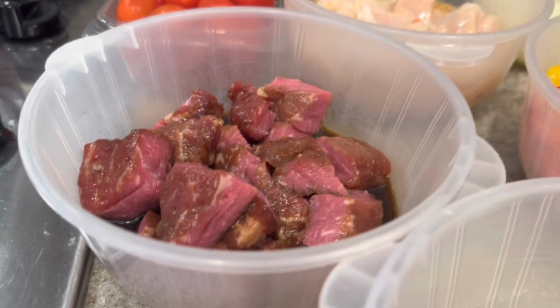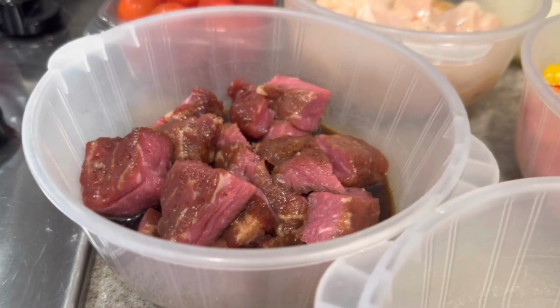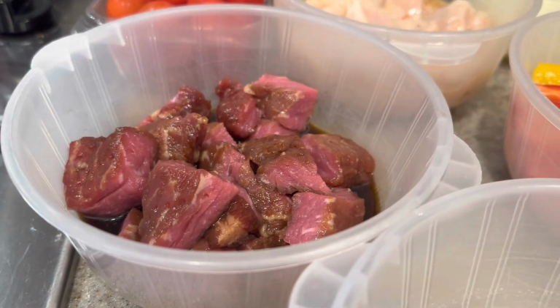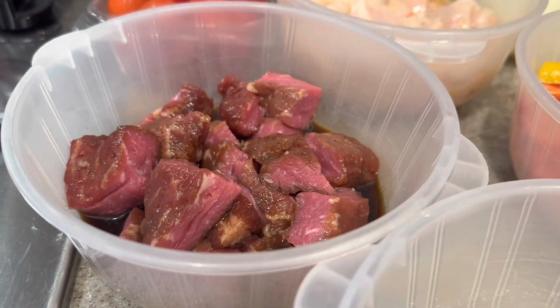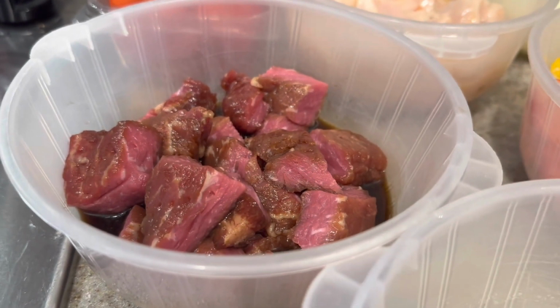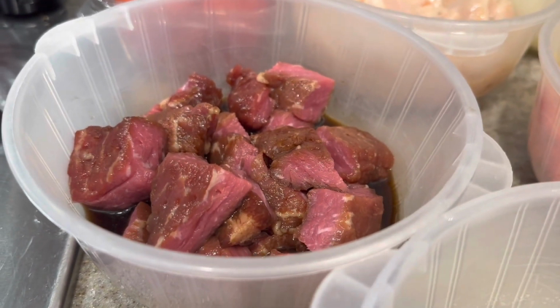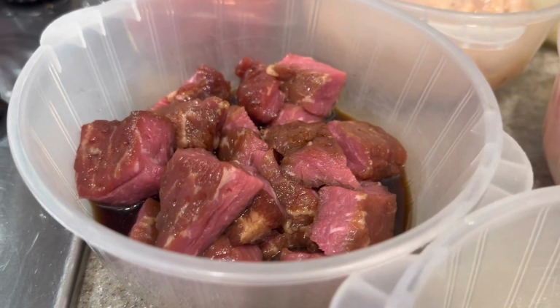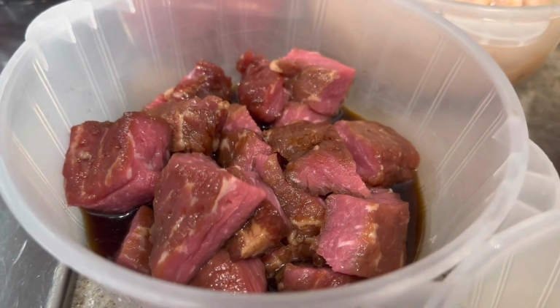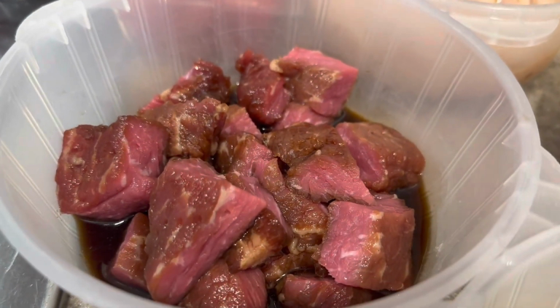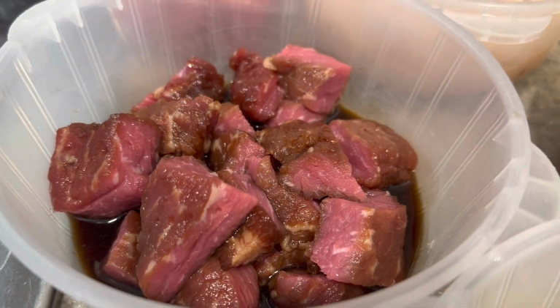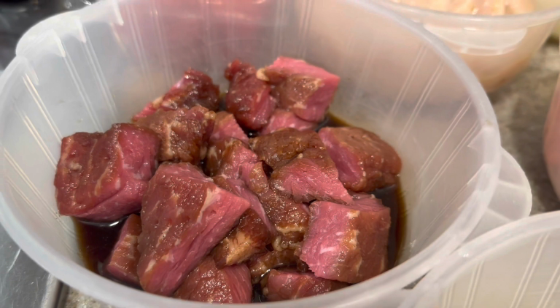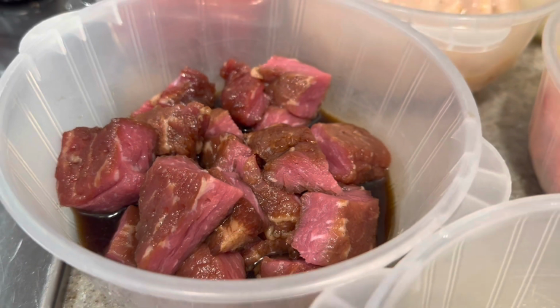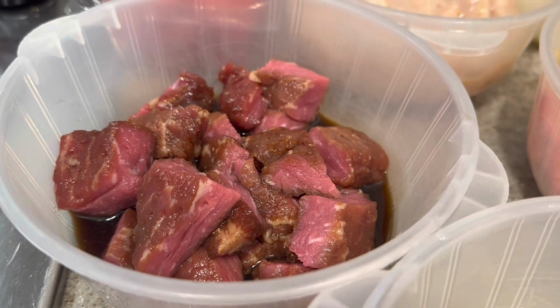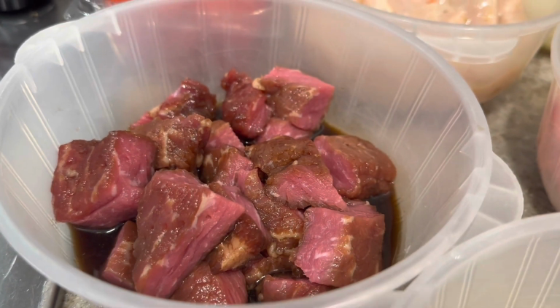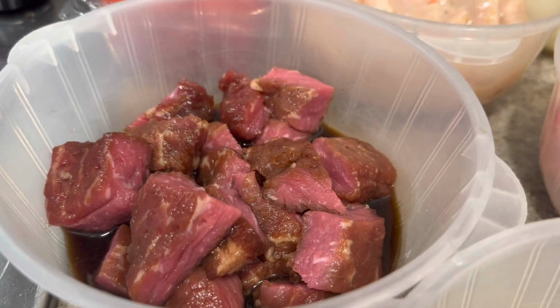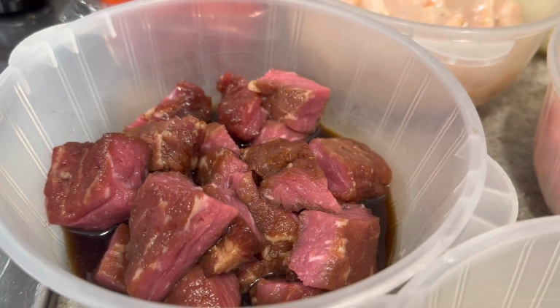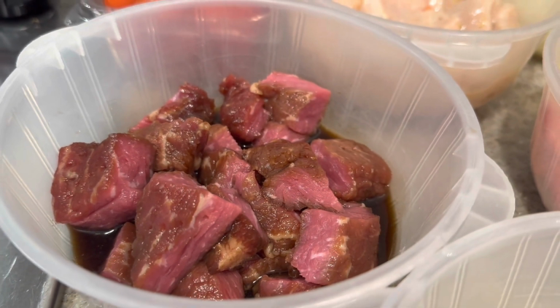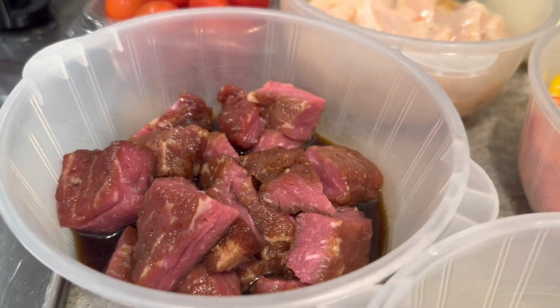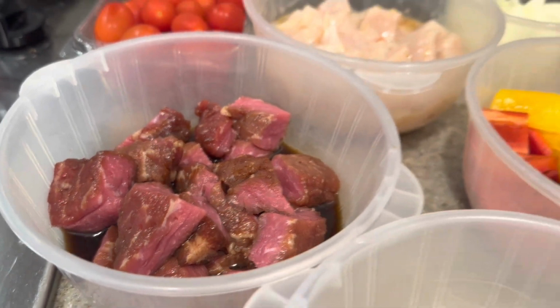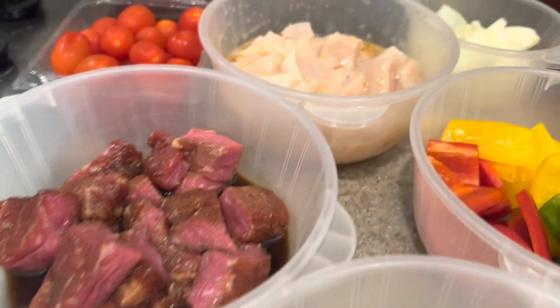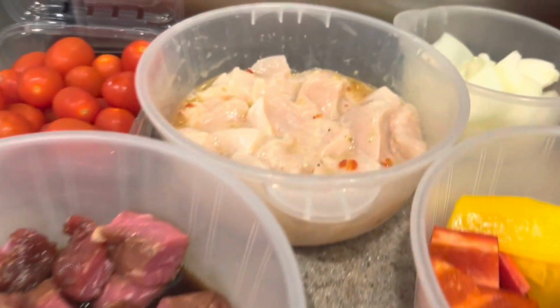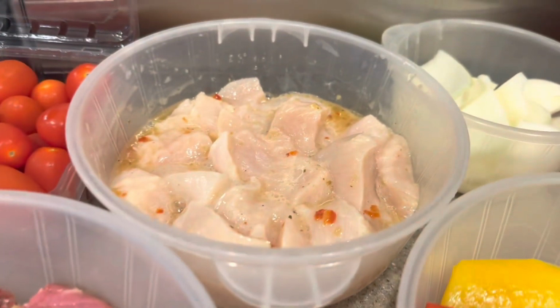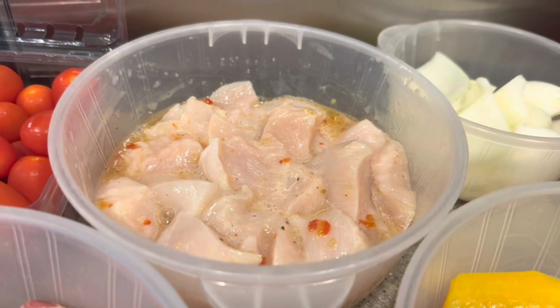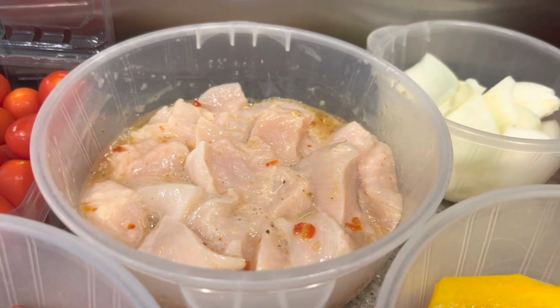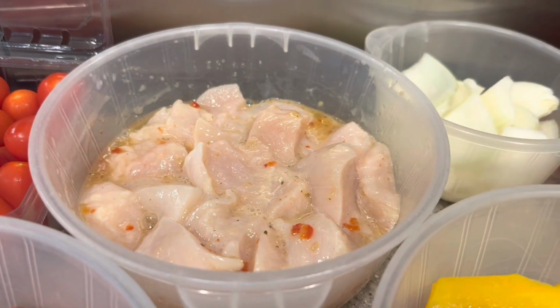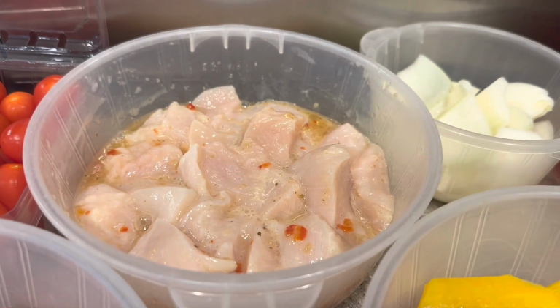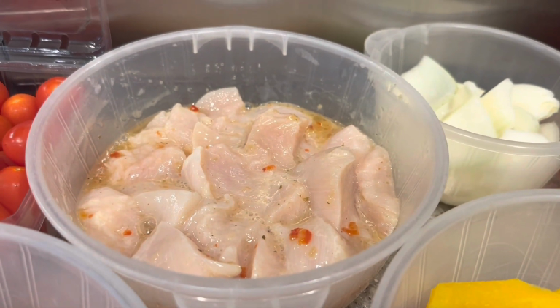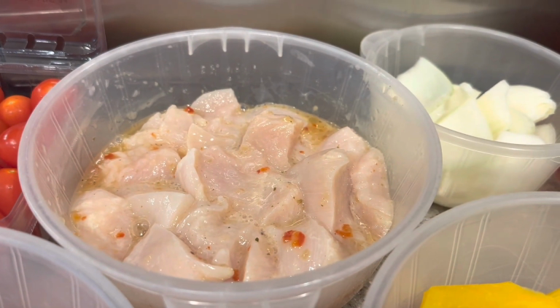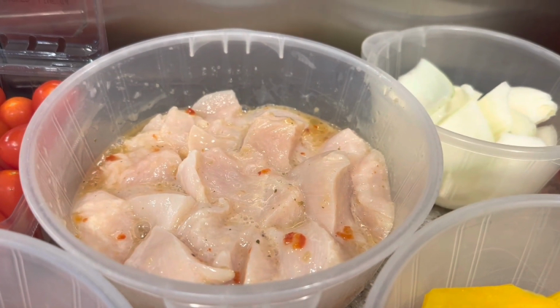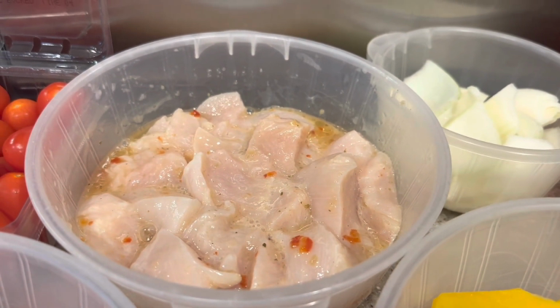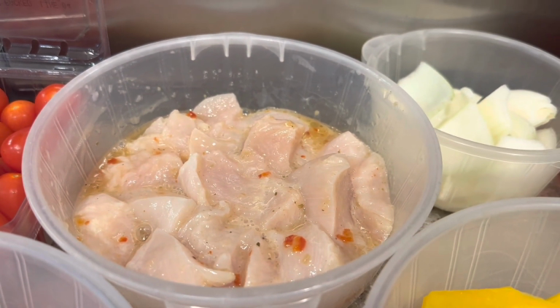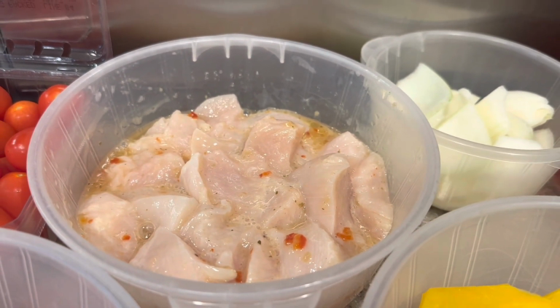This is steak — sirloin steak tips. I had them marinating for about an hour in some pineapple juice and teriyaki sauce. Then we have our chicken that's been cut up as well, and it's been marinating in Italian dressing.